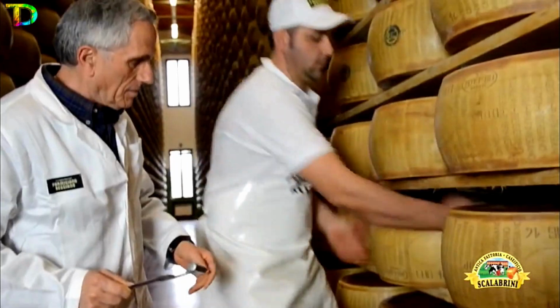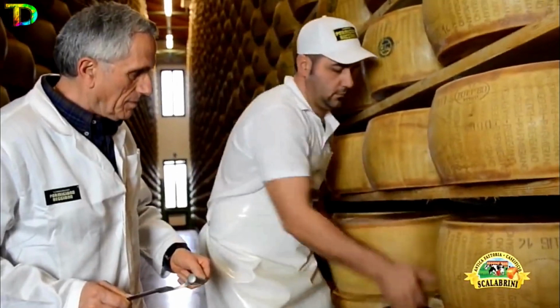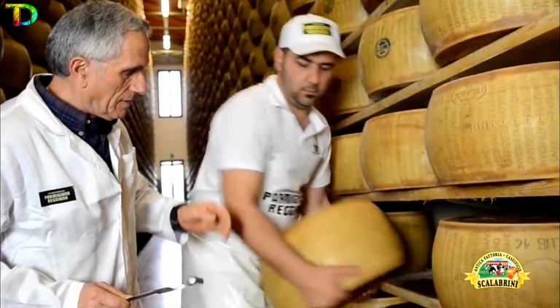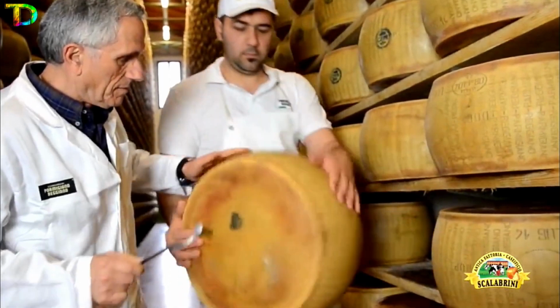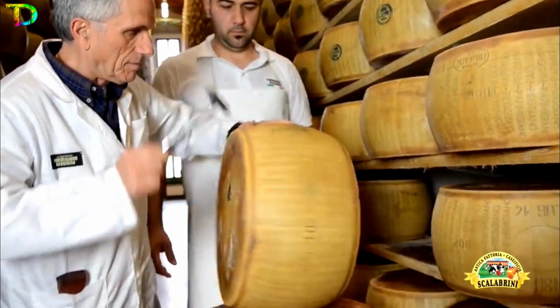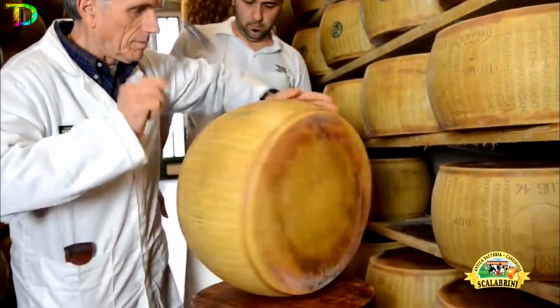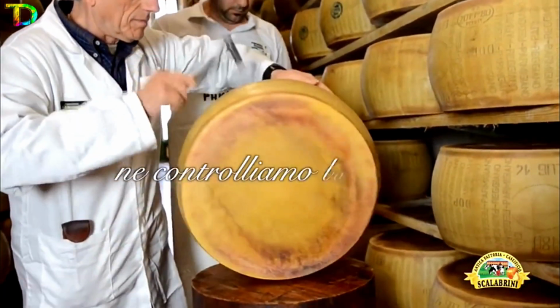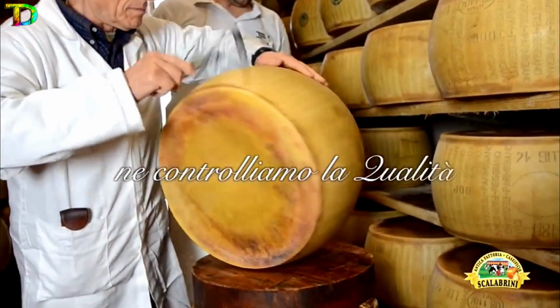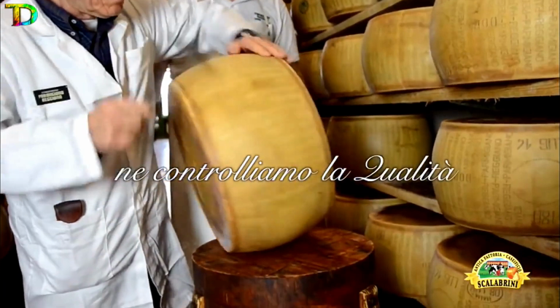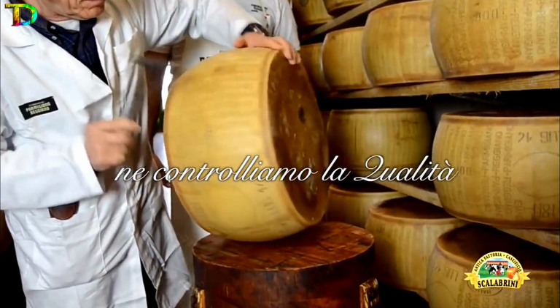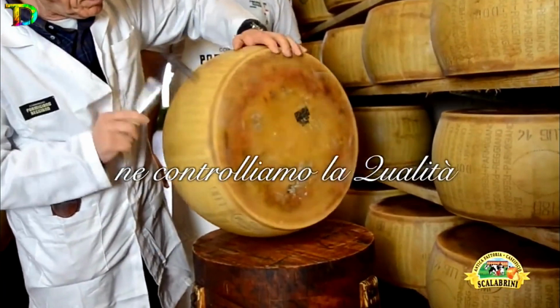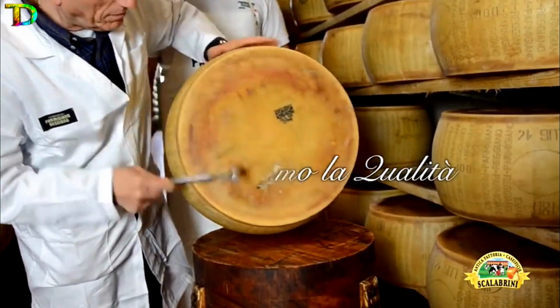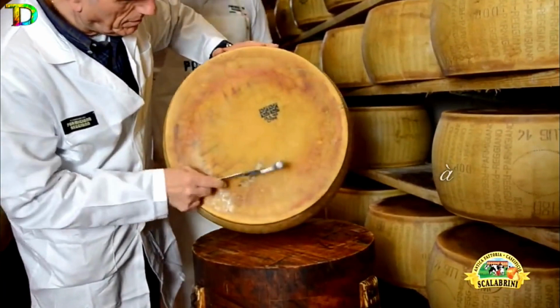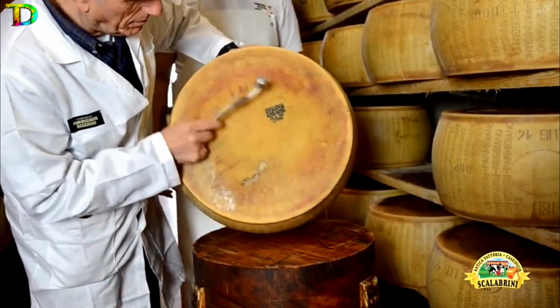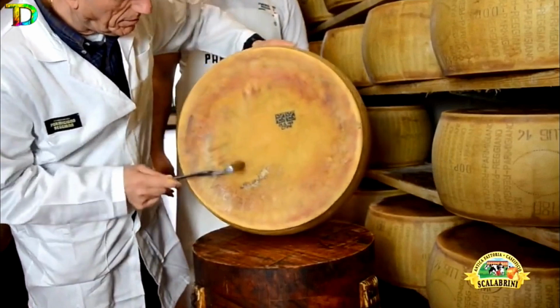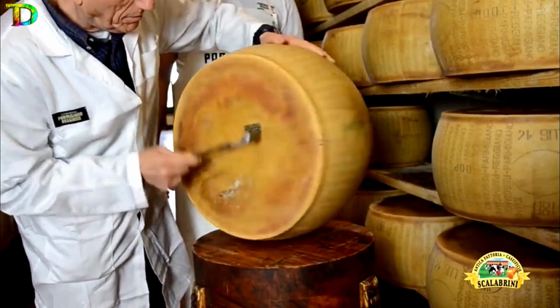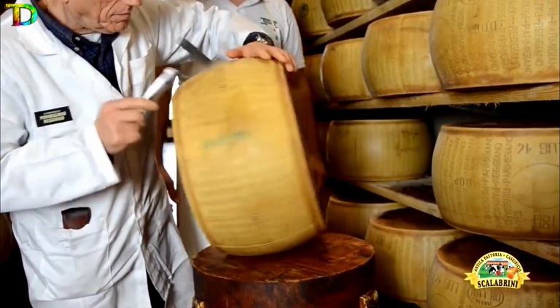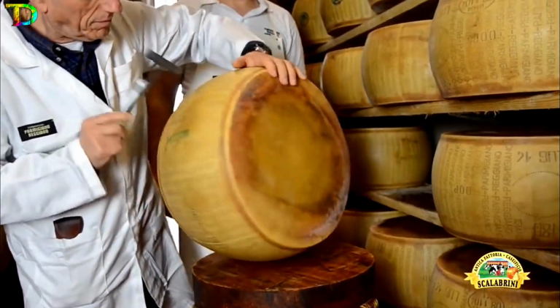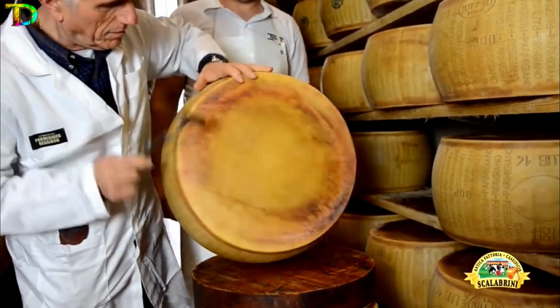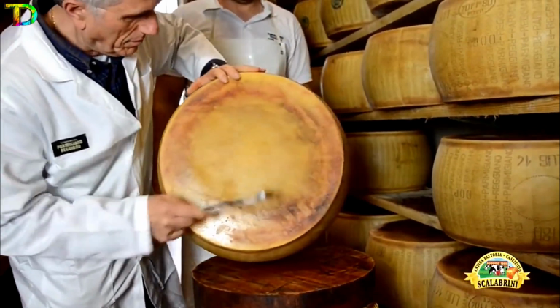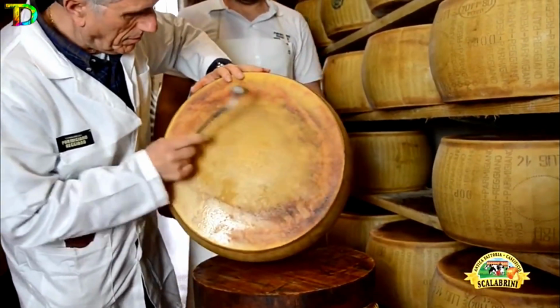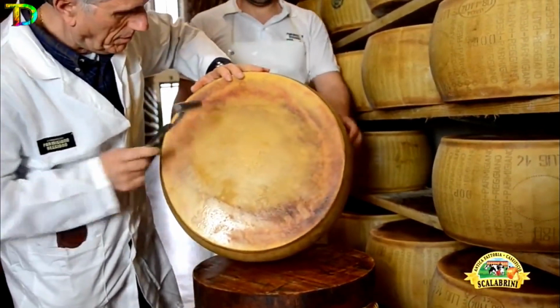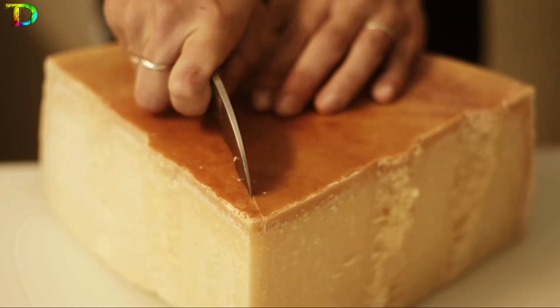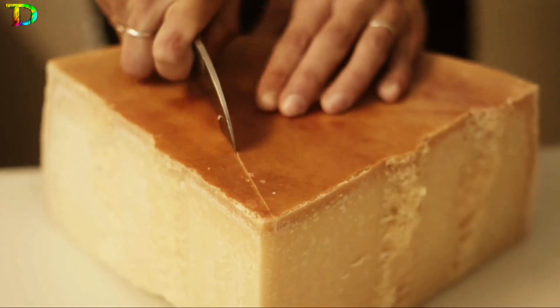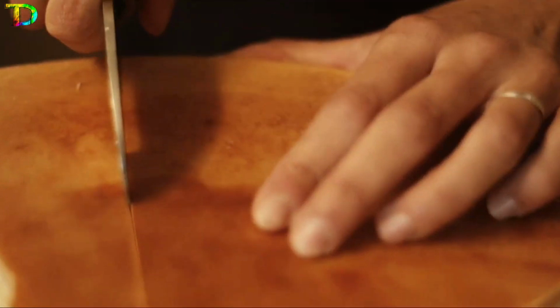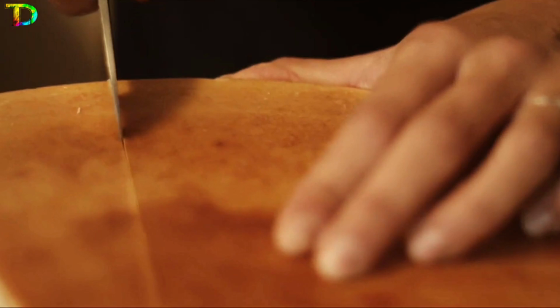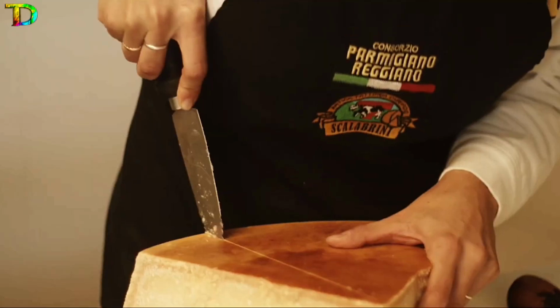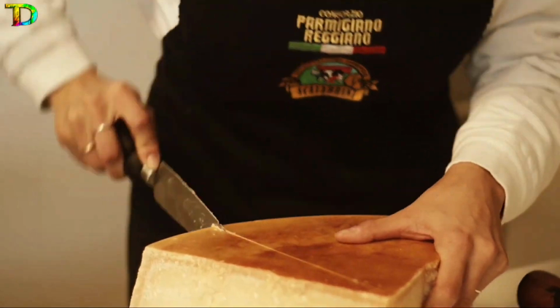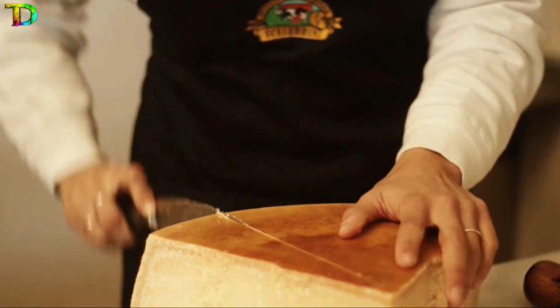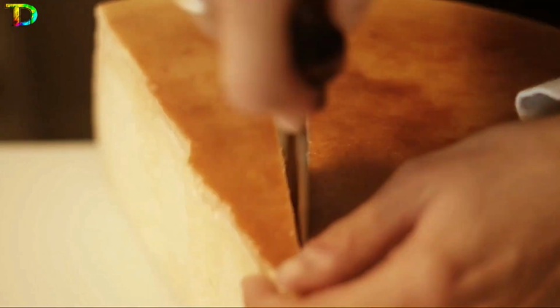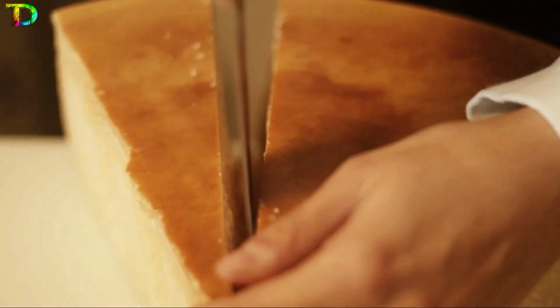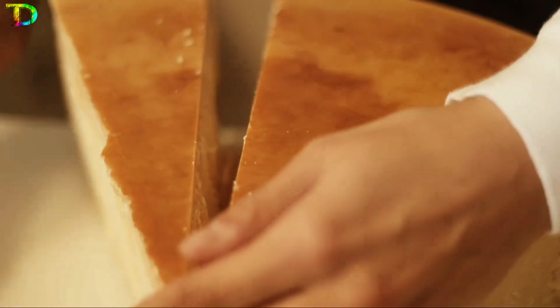The dairy workers clean and turn the wheel twice a week. After a year of aging, the experts of the Protection Consortium check the quality of every single wheel using a special gavel. If it meets their standards, it is branded as Parmigiano Reggiano, the king of cheese.